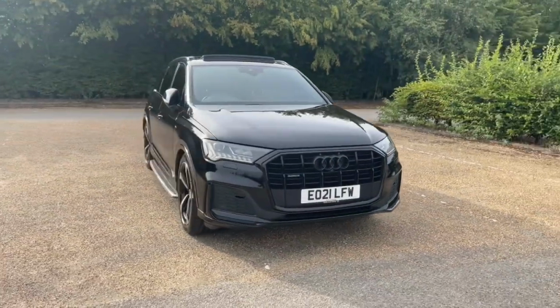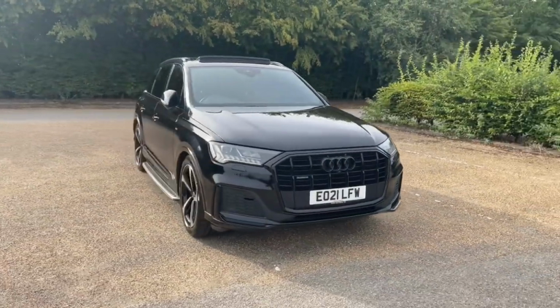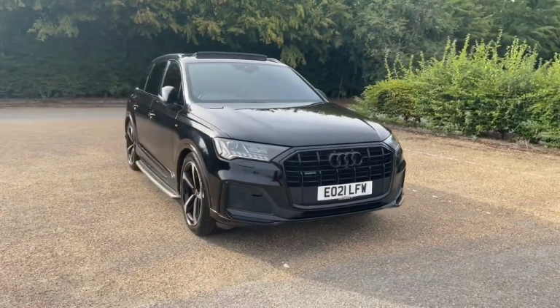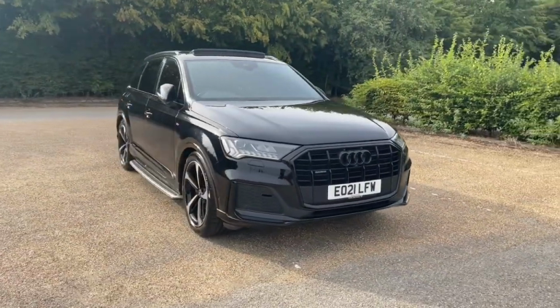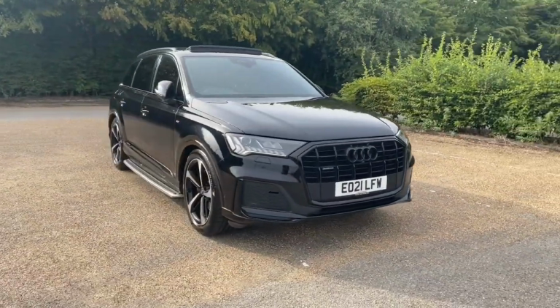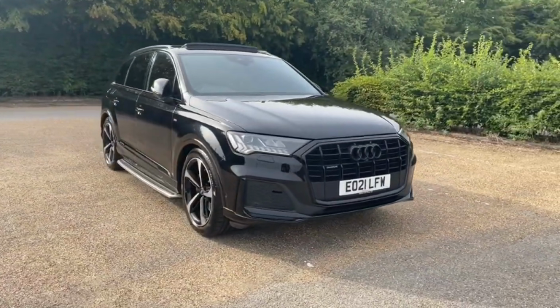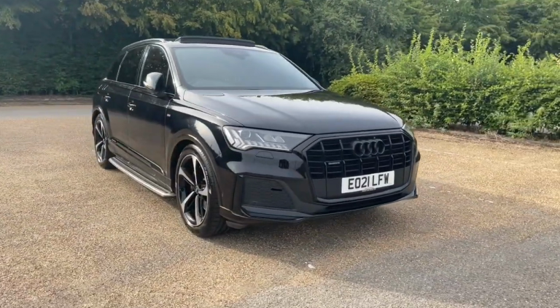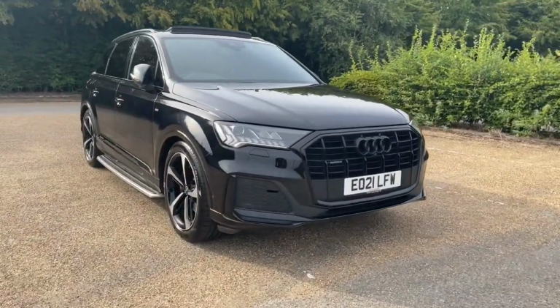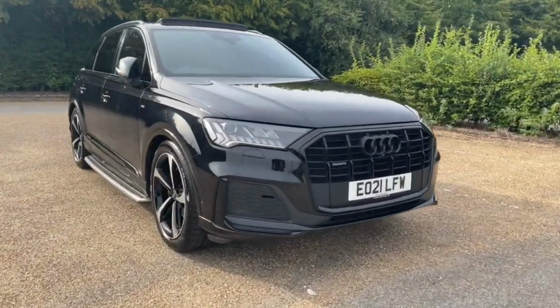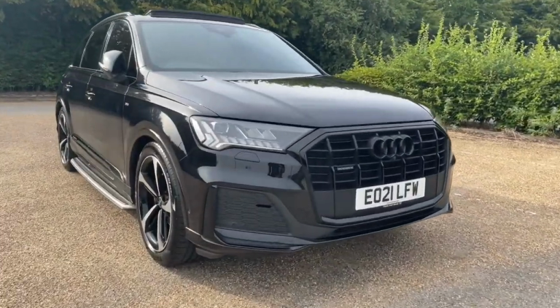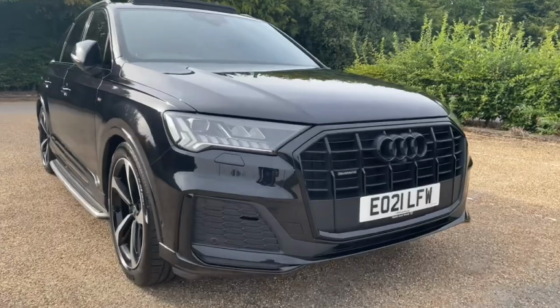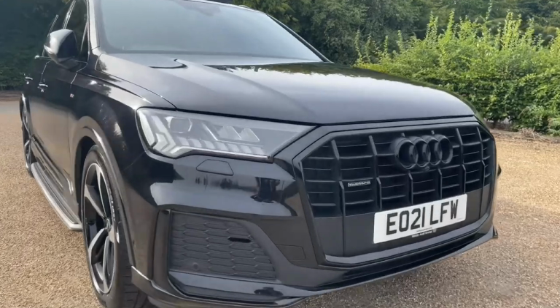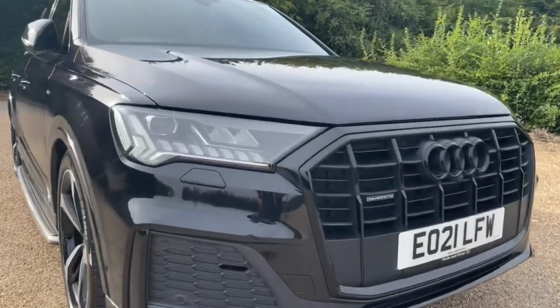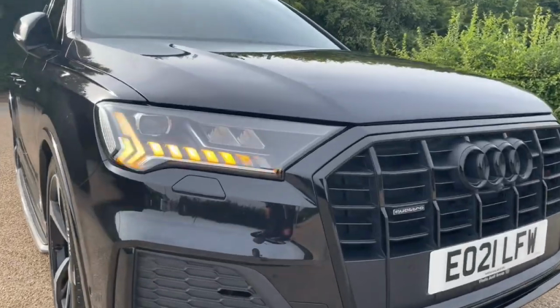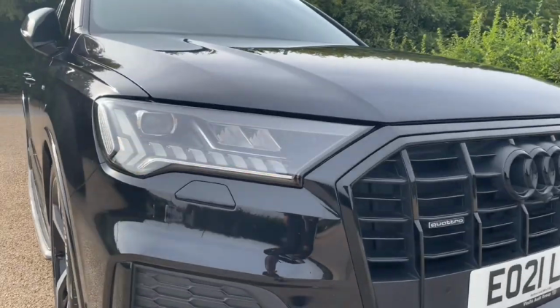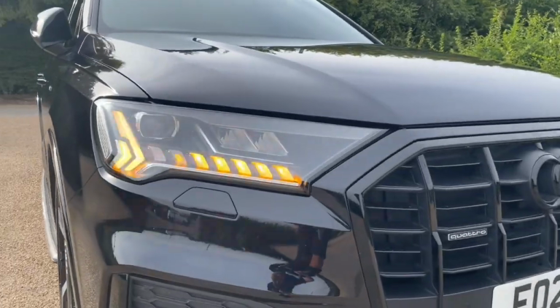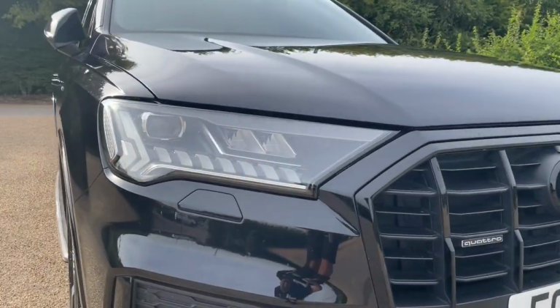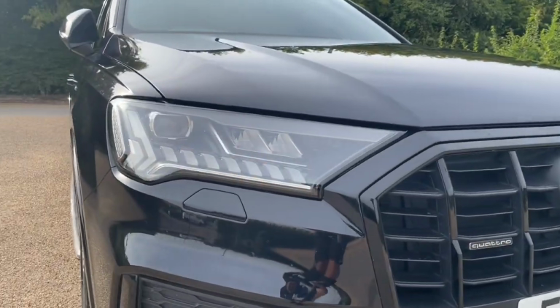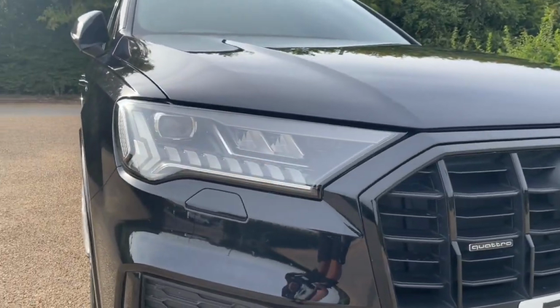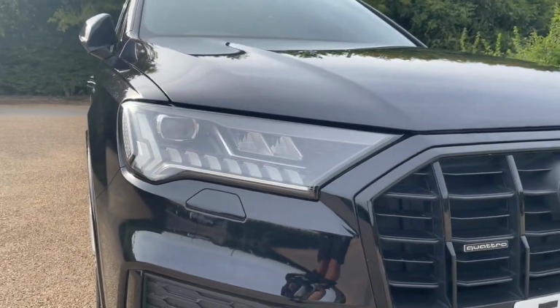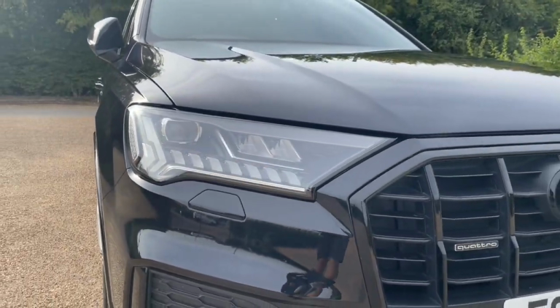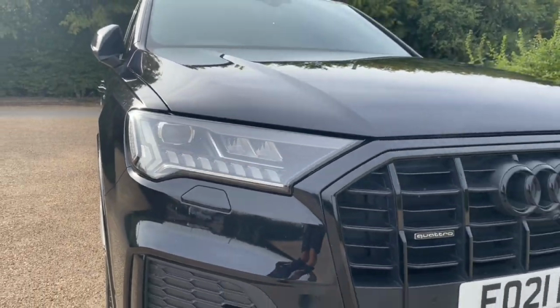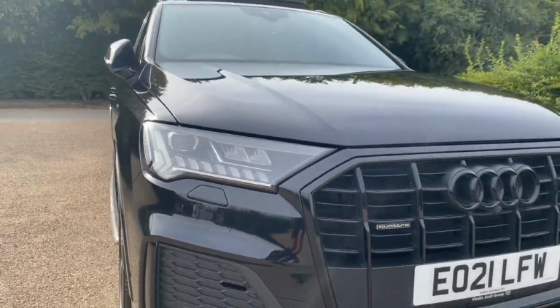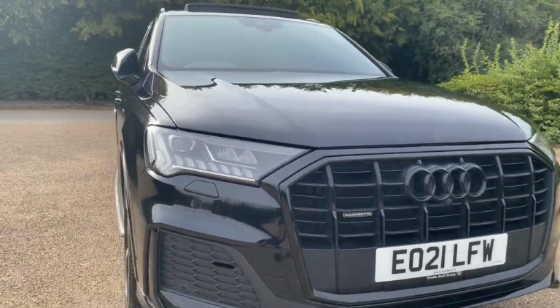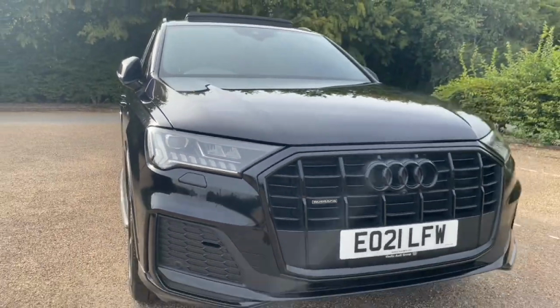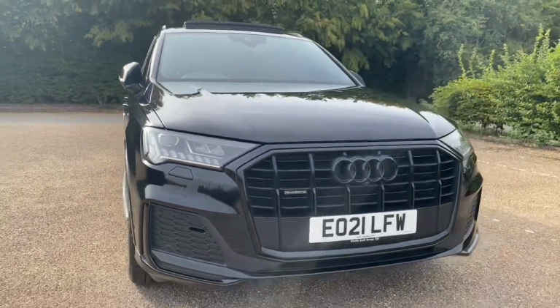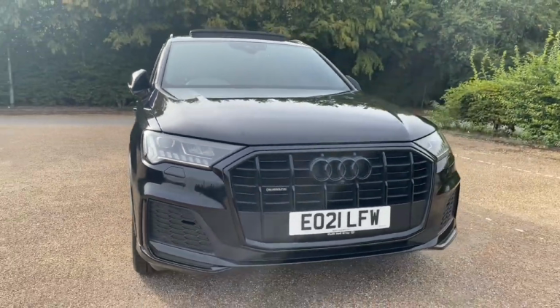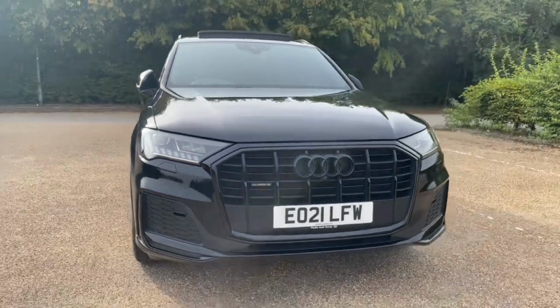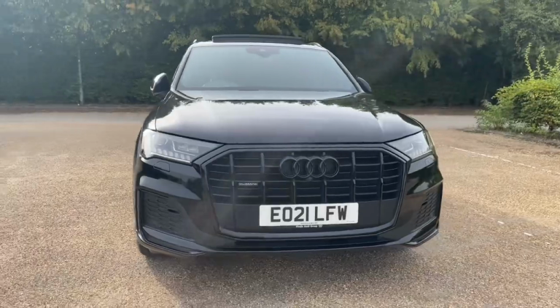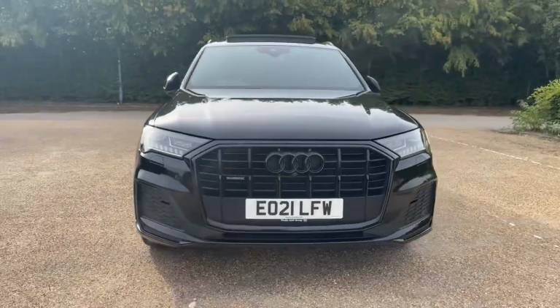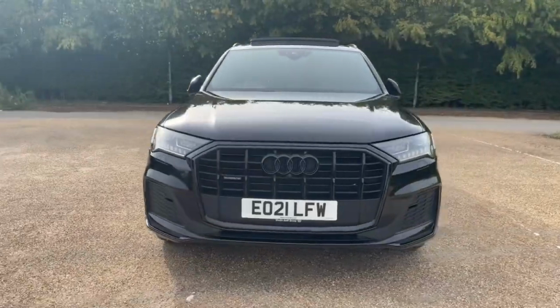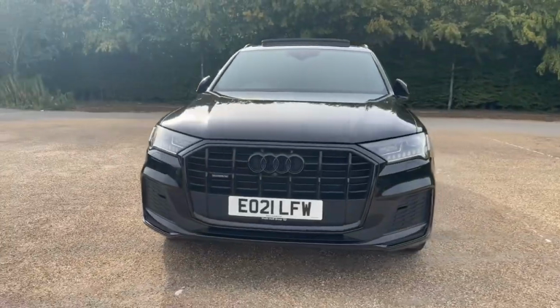As it's an Audi Approved car, it will undergo an Audi Approved 149-point check to make sure it meets the highest standards before being handed over to you. That means it will come with at least one year's warranty and roadside assistance to give you extra peace of mind.